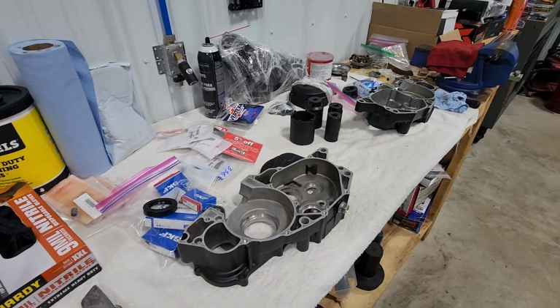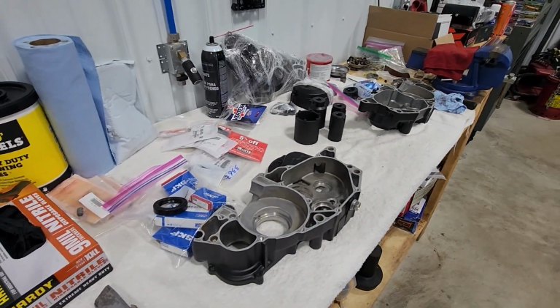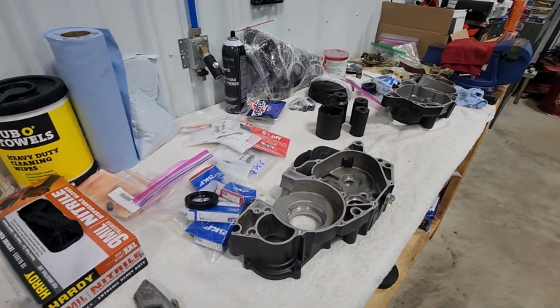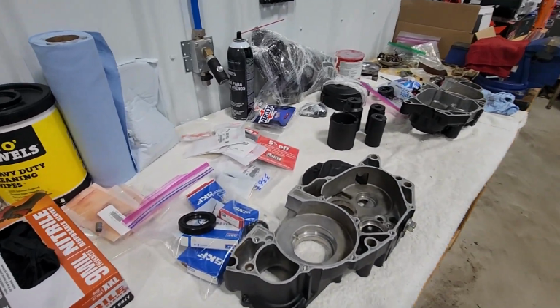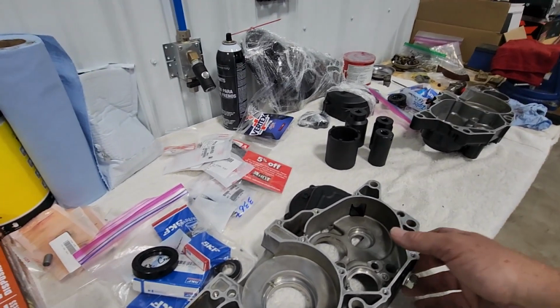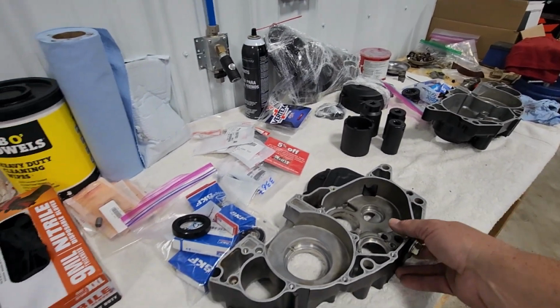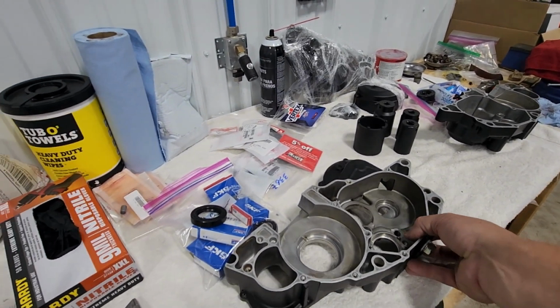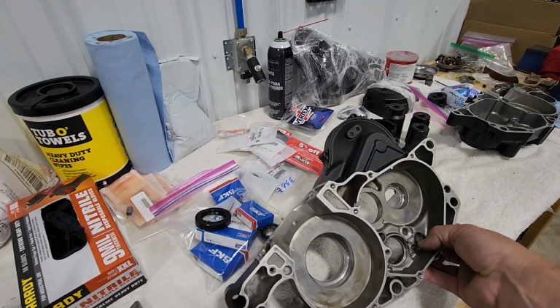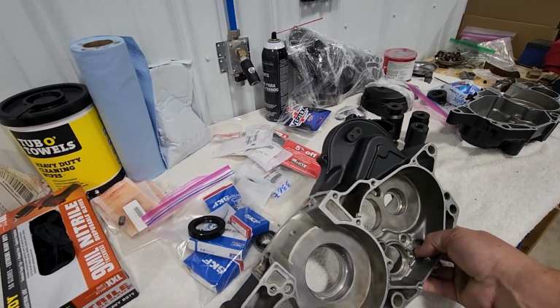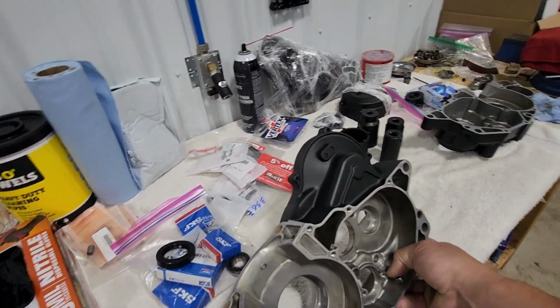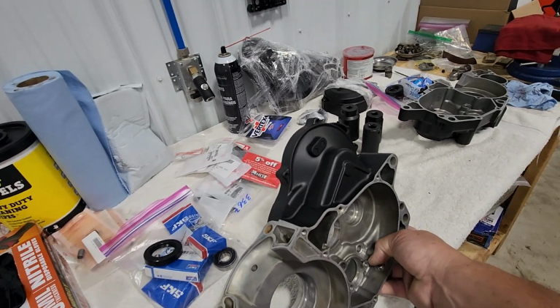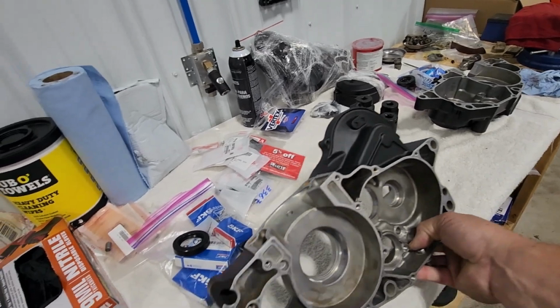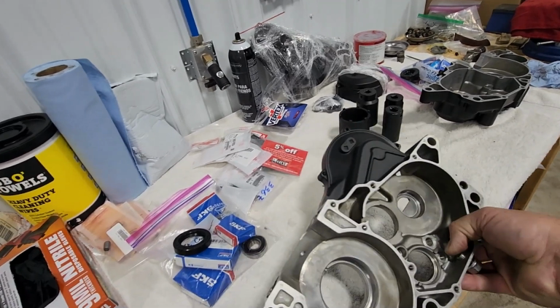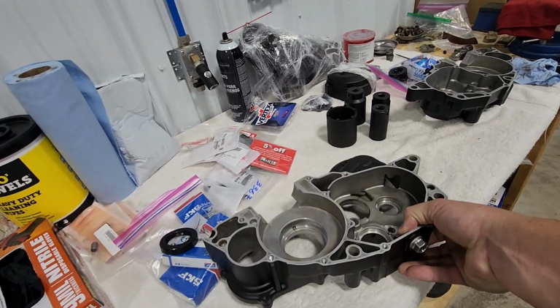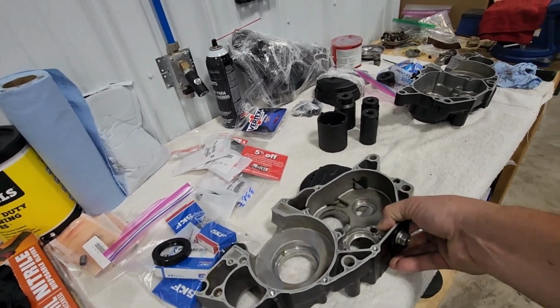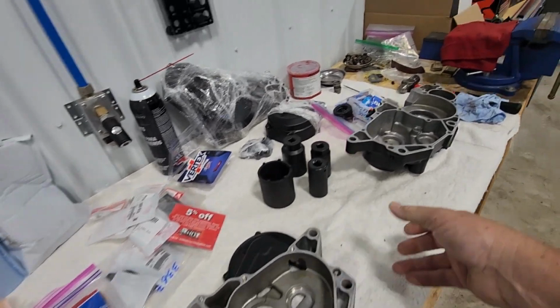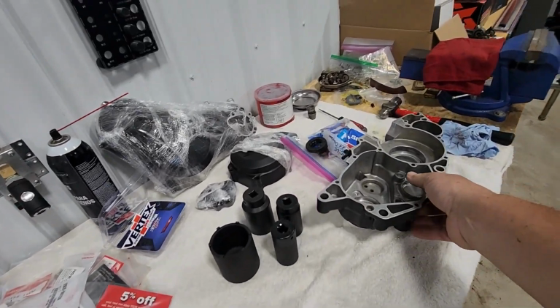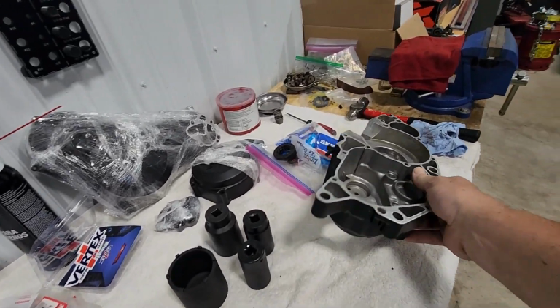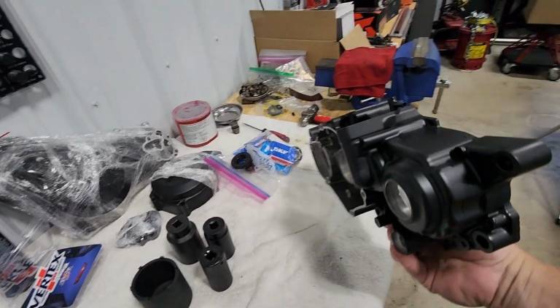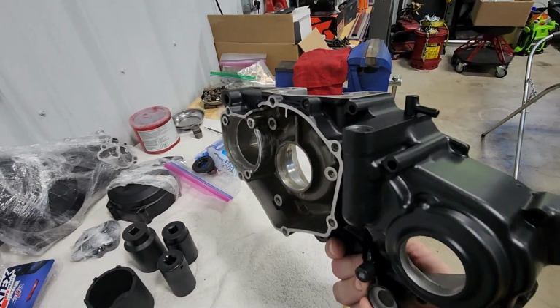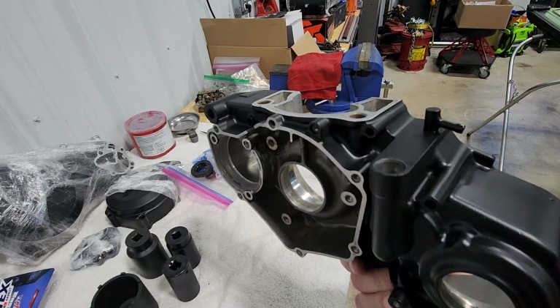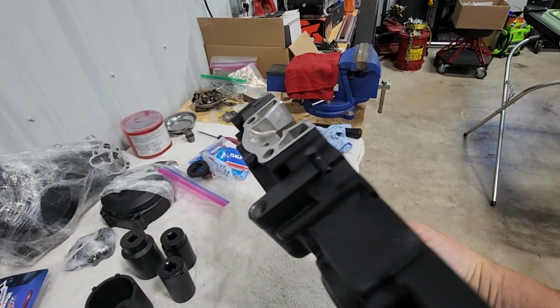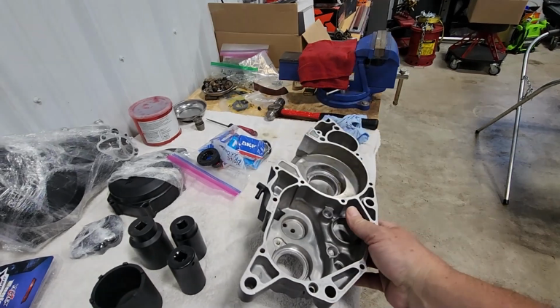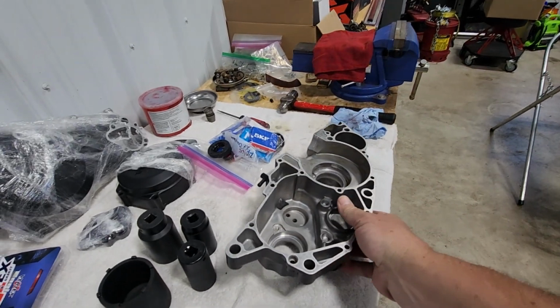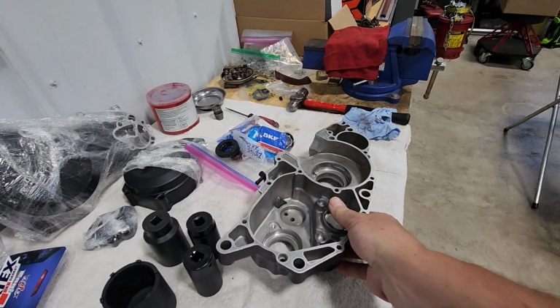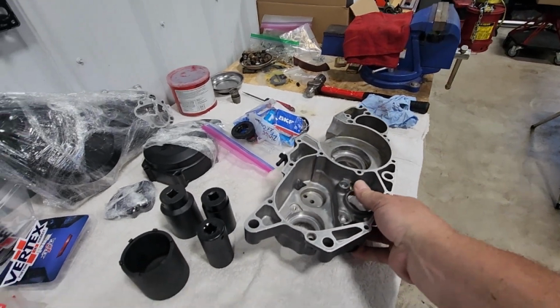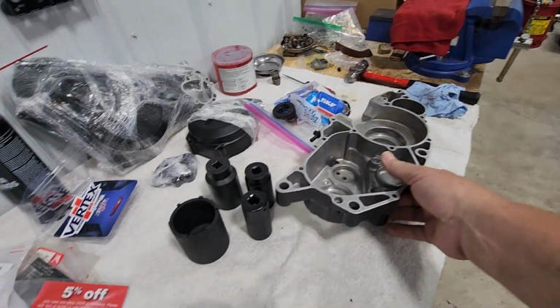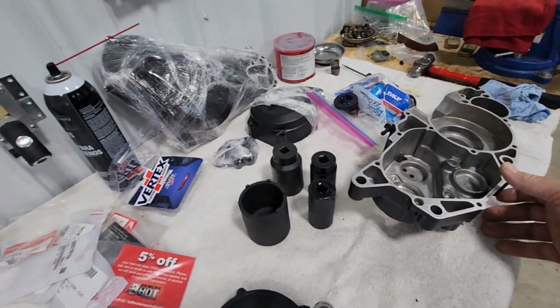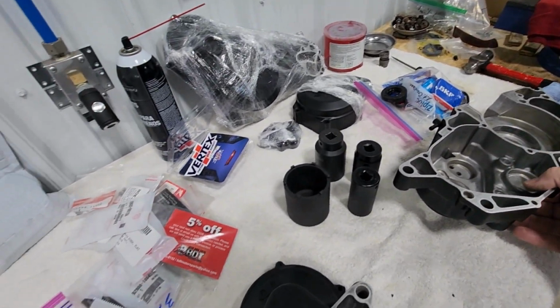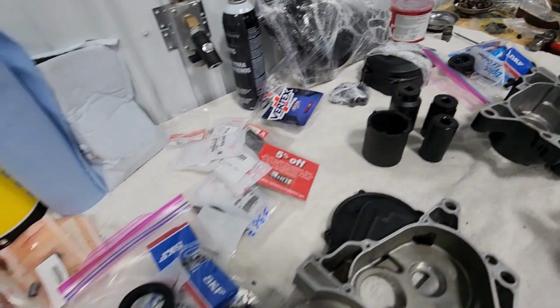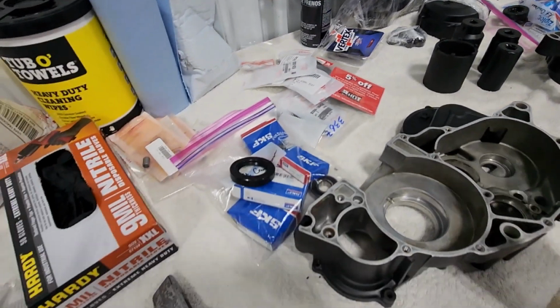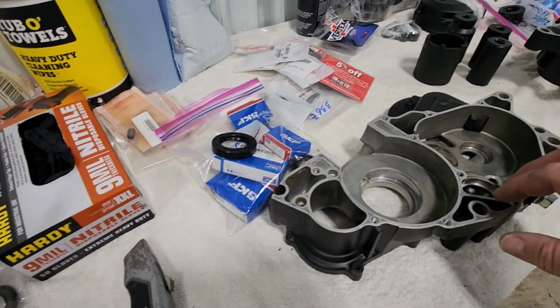Good morning and welcome back. Today we're looking at prepping our center cases for our 250R motor. We're gonna go ahead and install the bearings and seals into them.